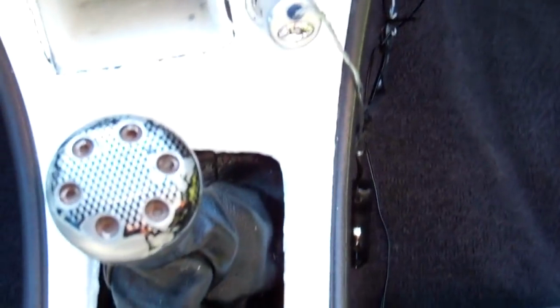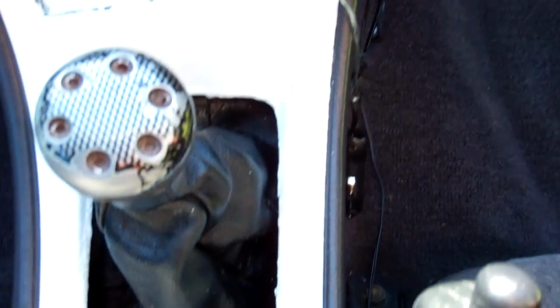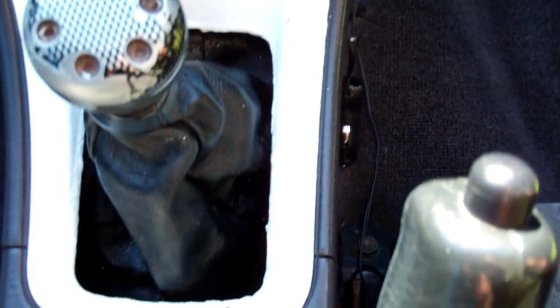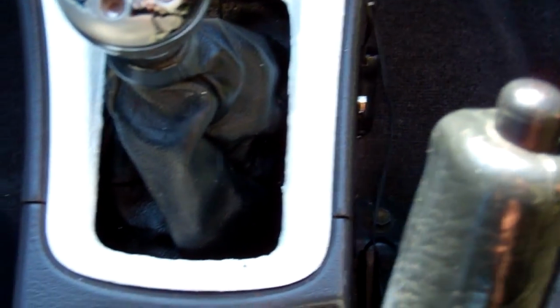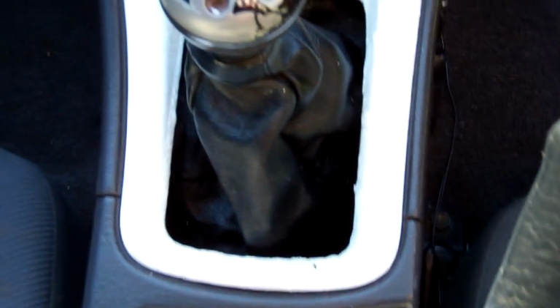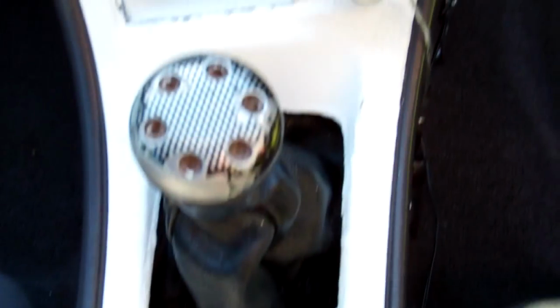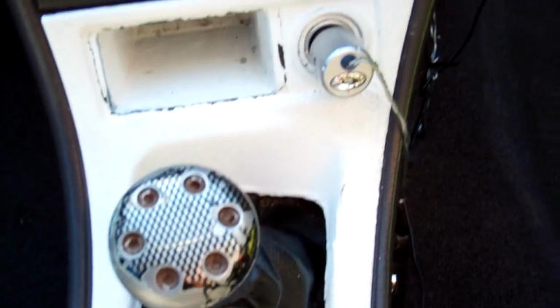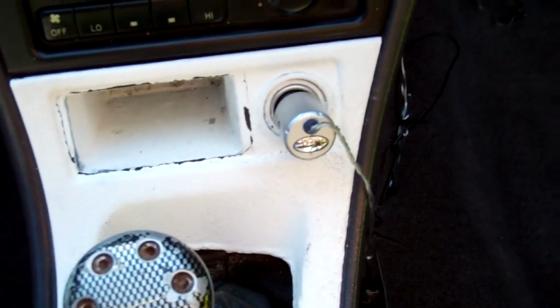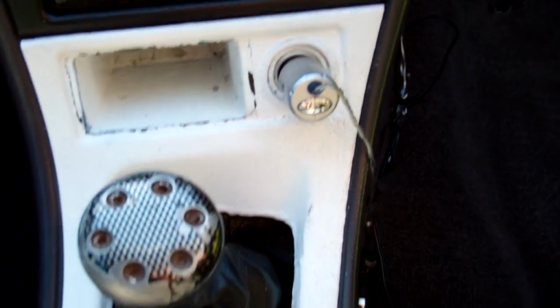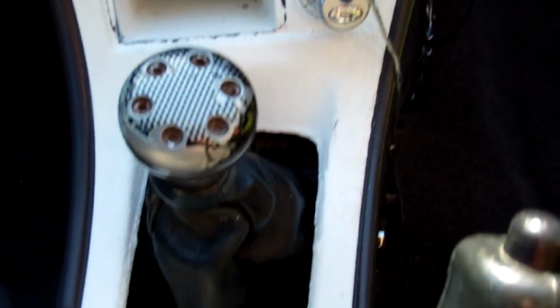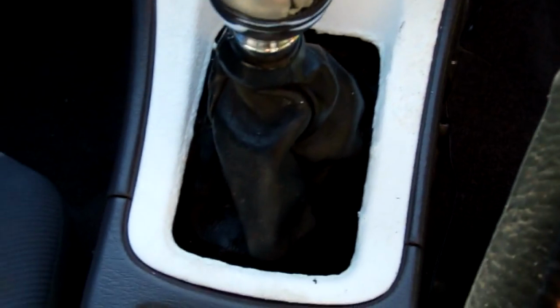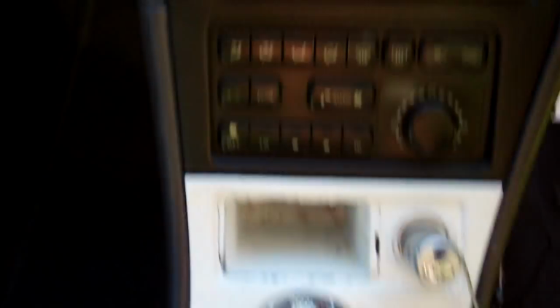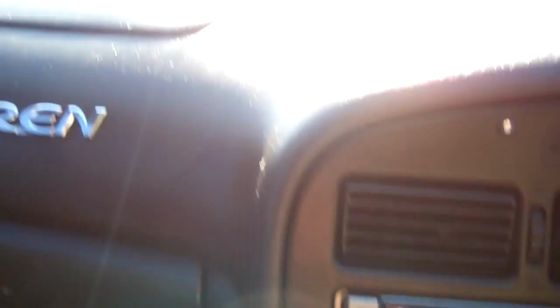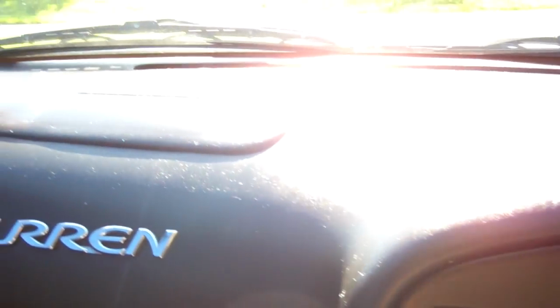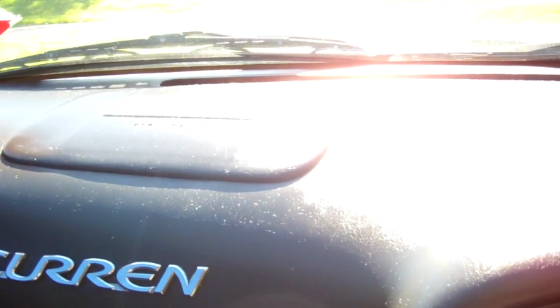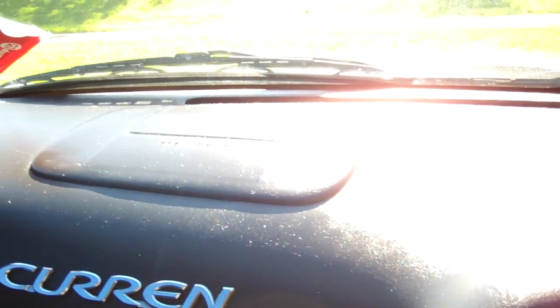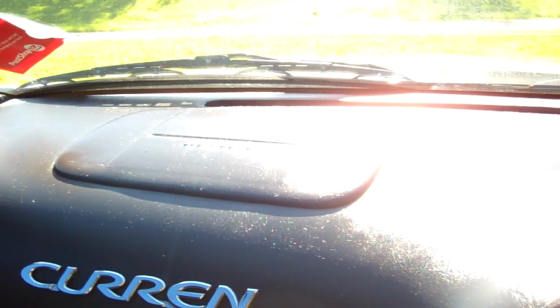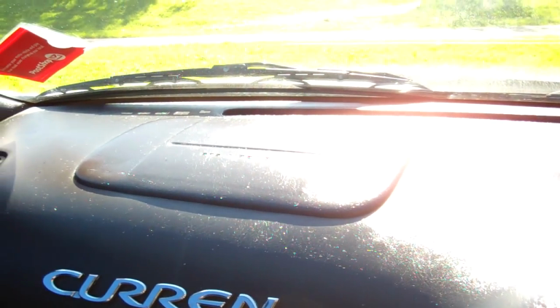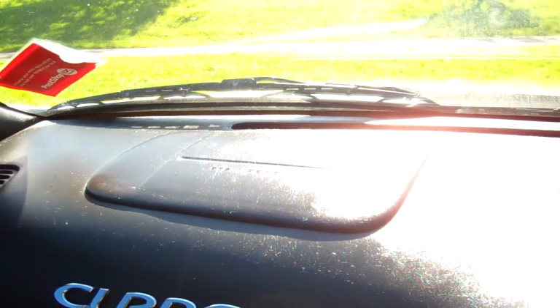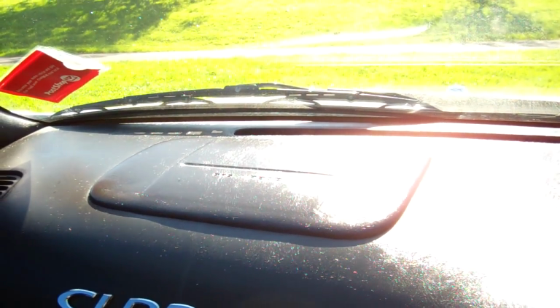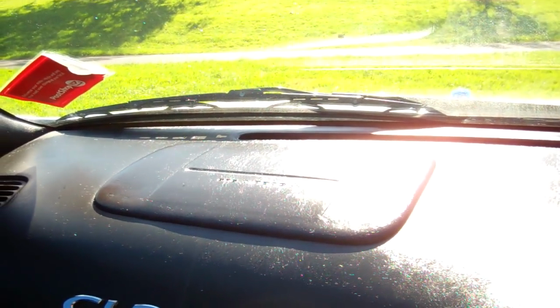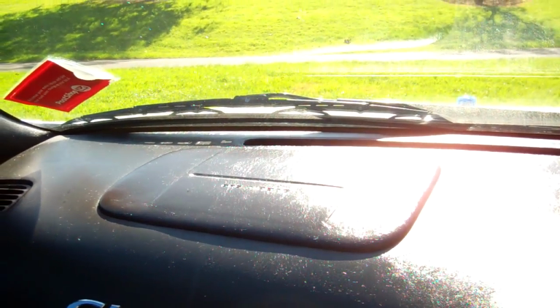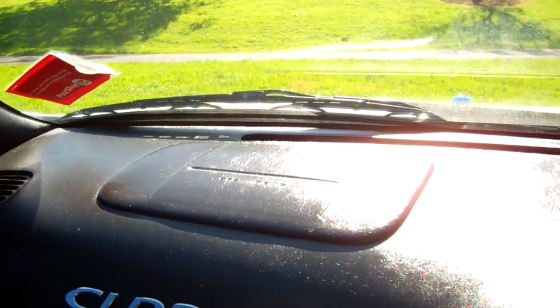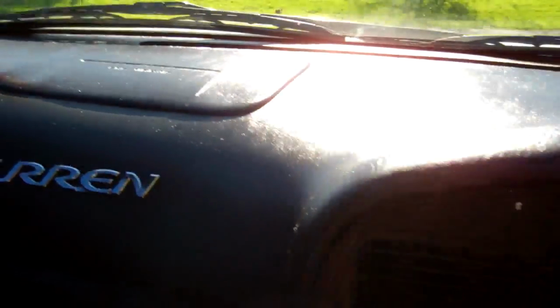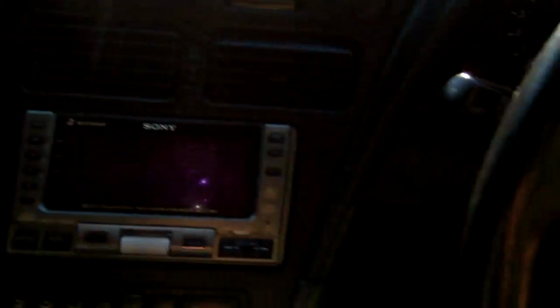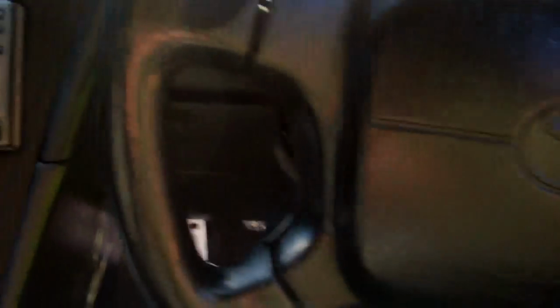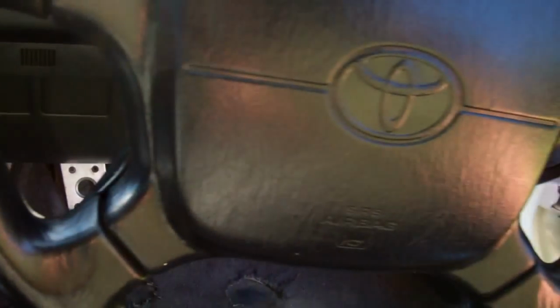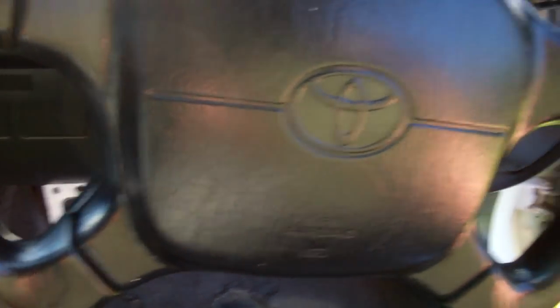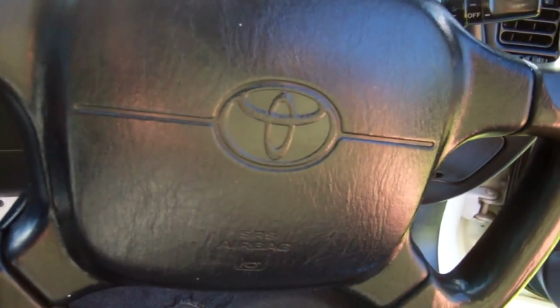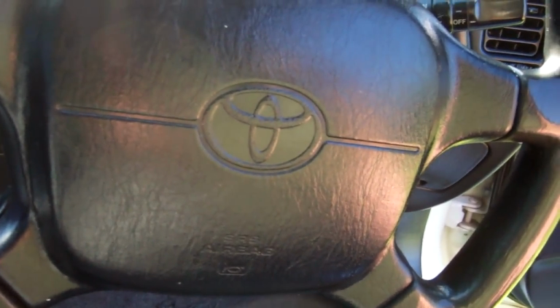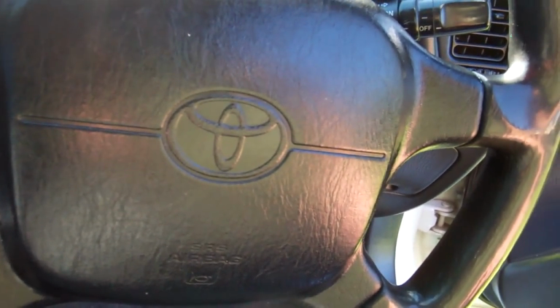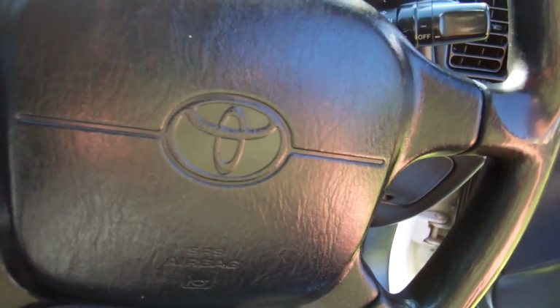Here's your engine bay. You can see I'm trying to get out of the sun, but there is a pod filter installed on this vehicle. Everything else looks good.